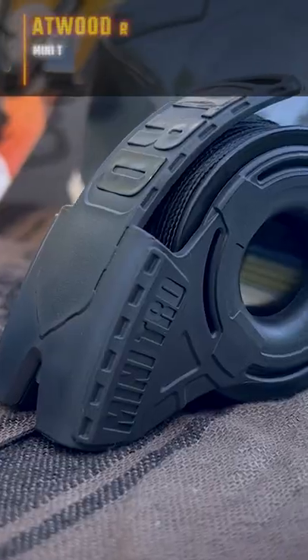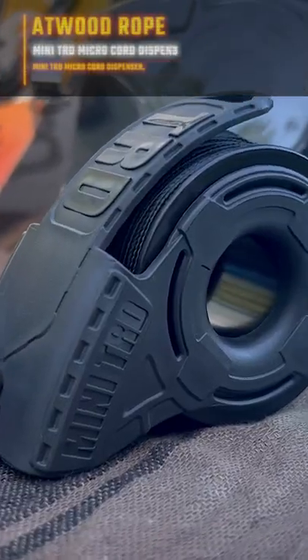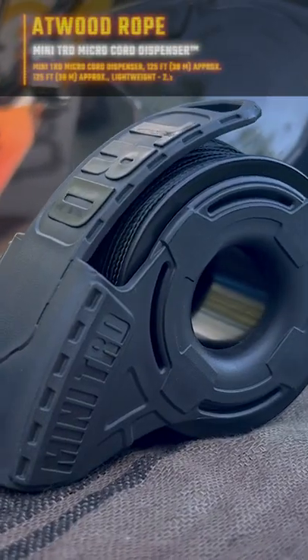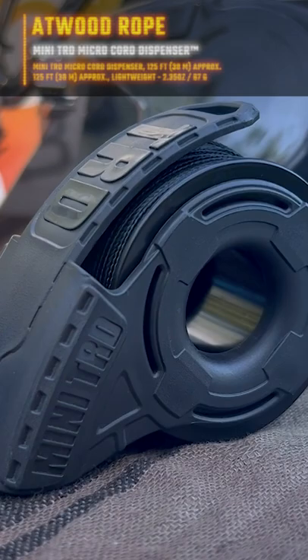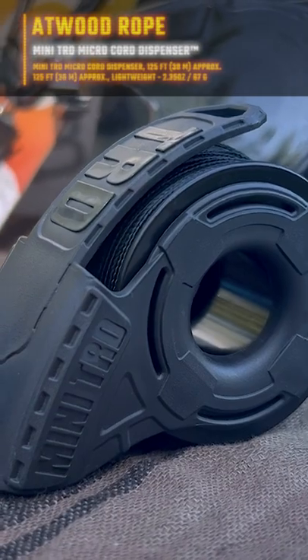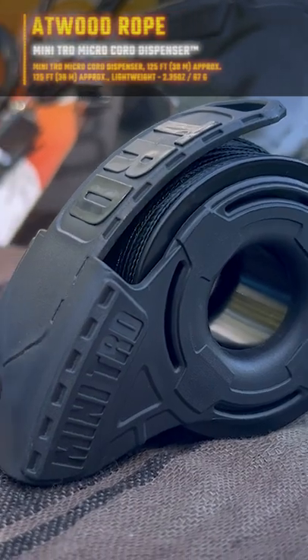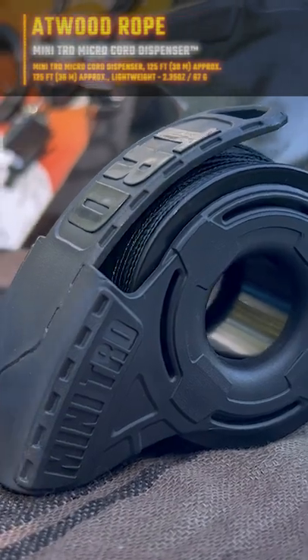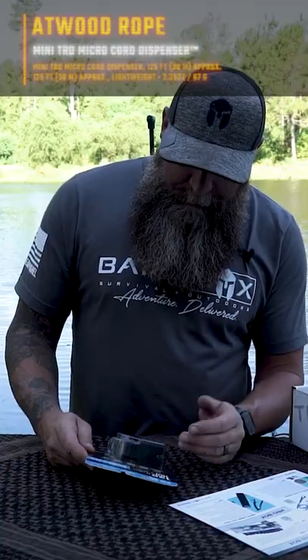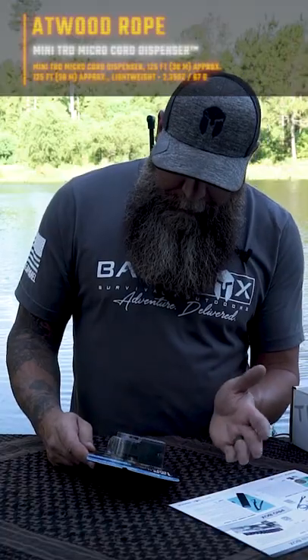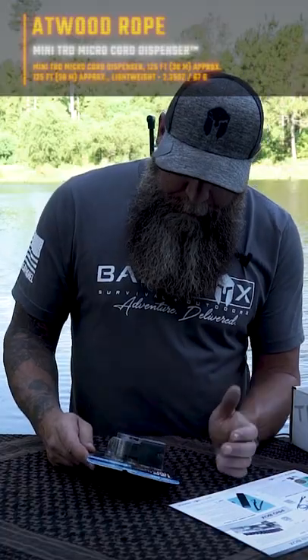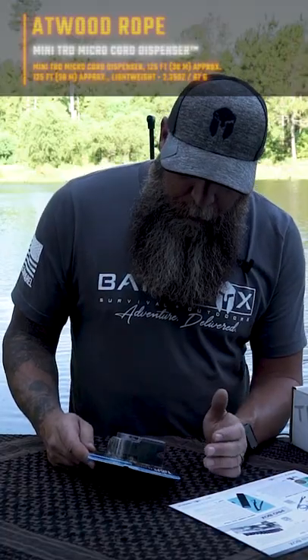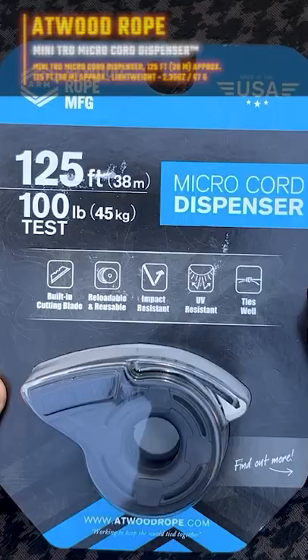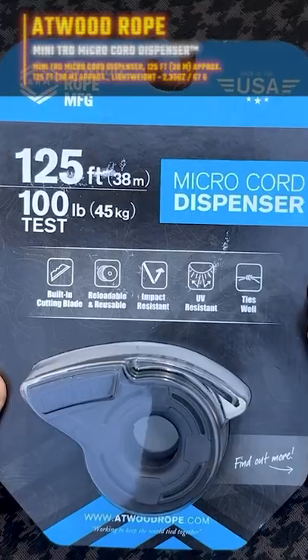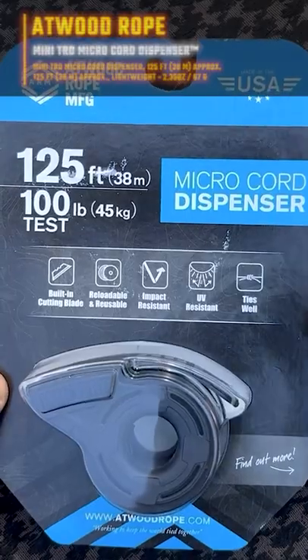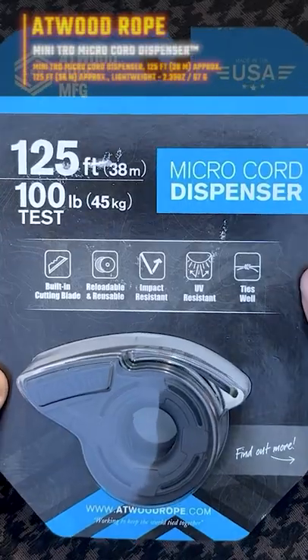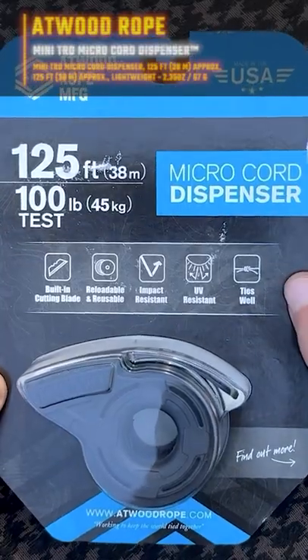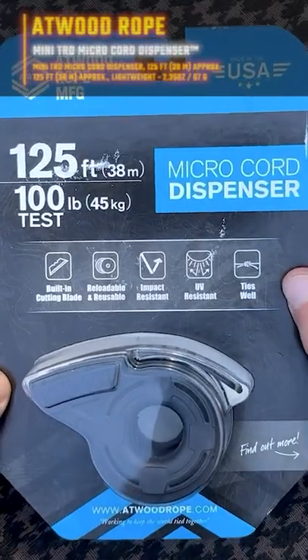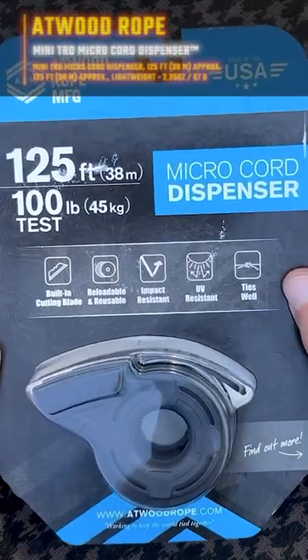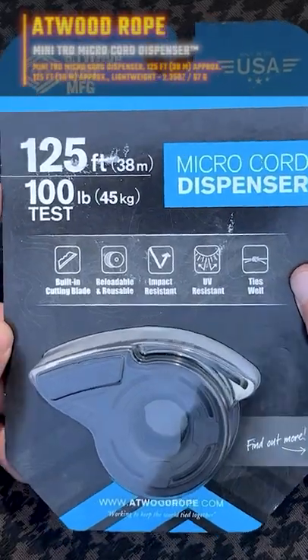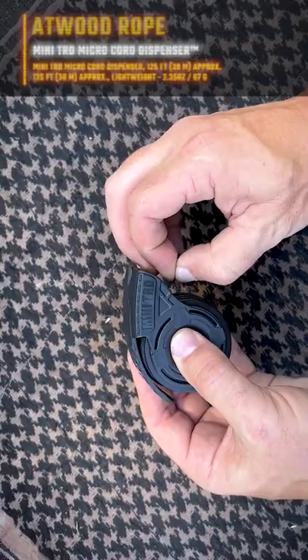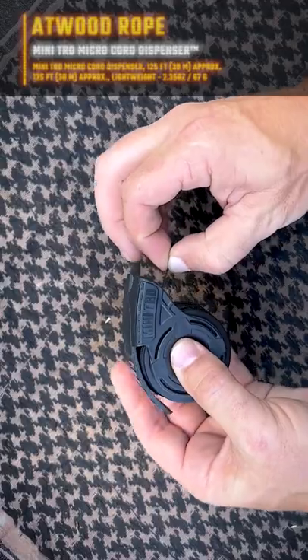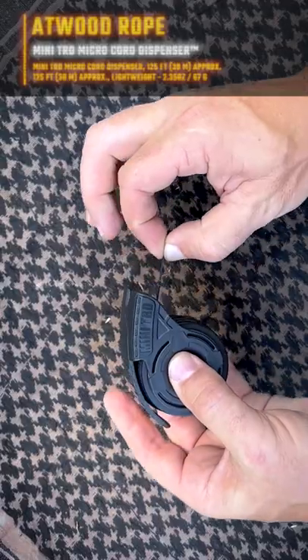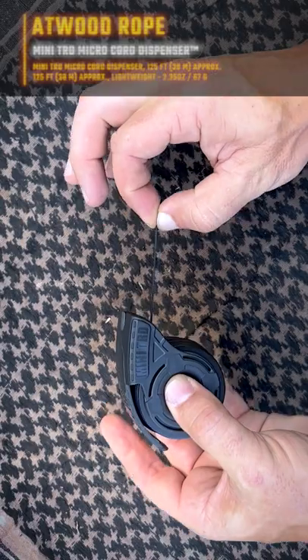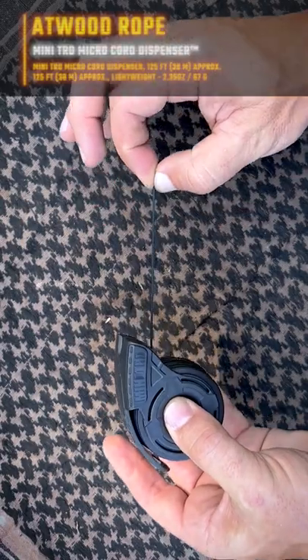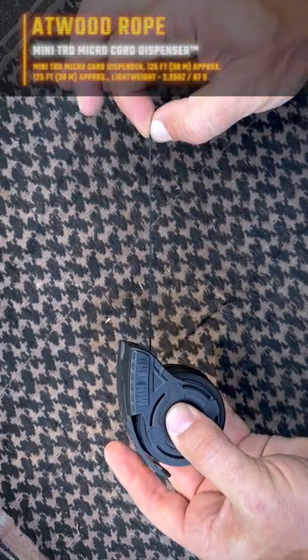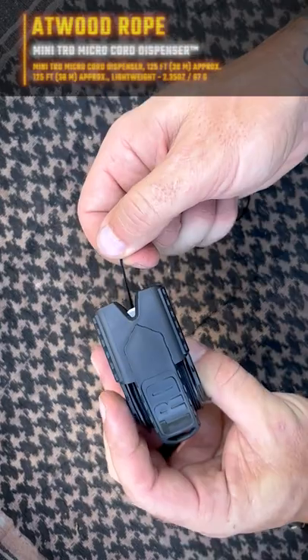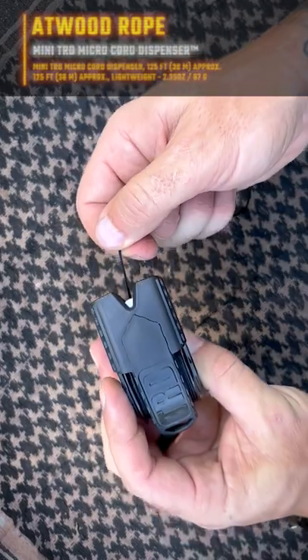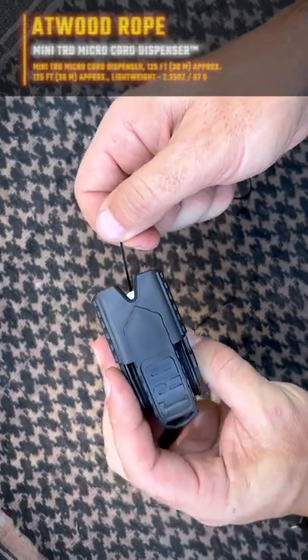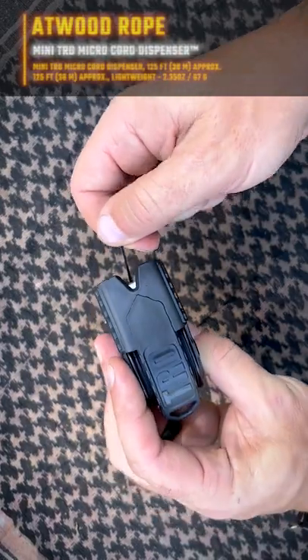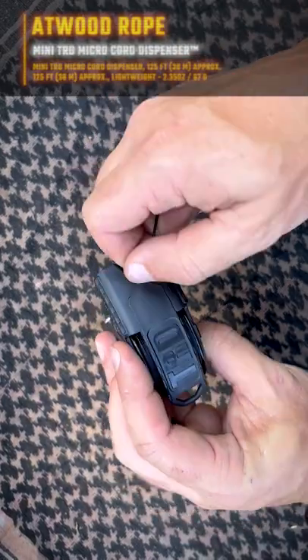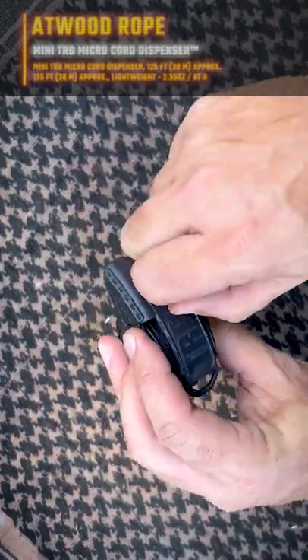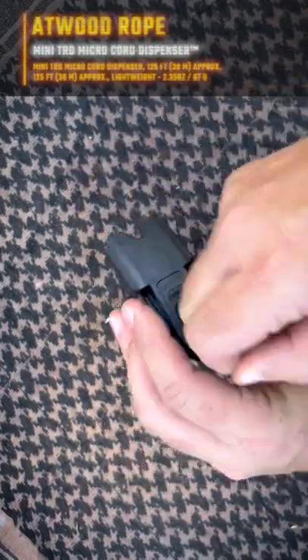Atwood Rope Micro Cord Dispenser Micro Cord. The spool has 125 feet or 38 meters and a hundred pound test.